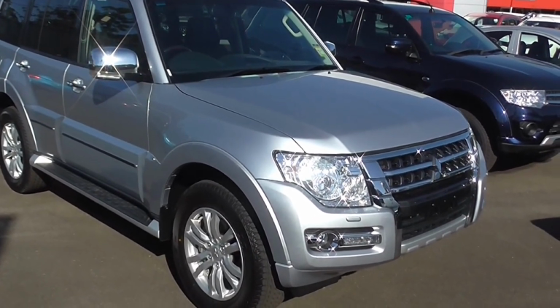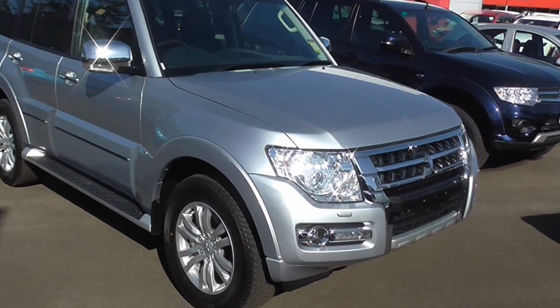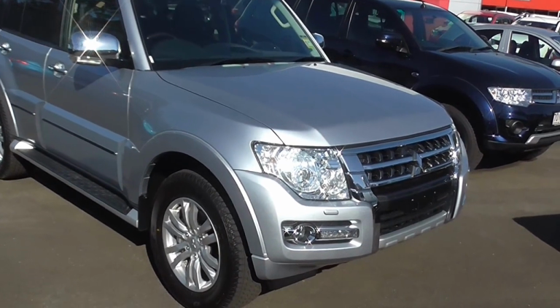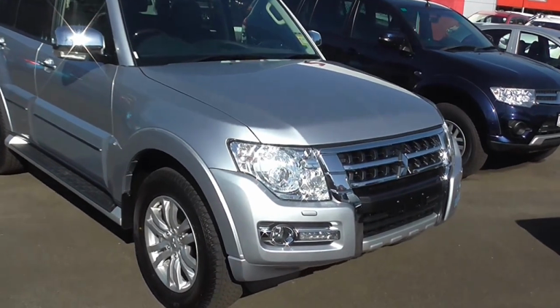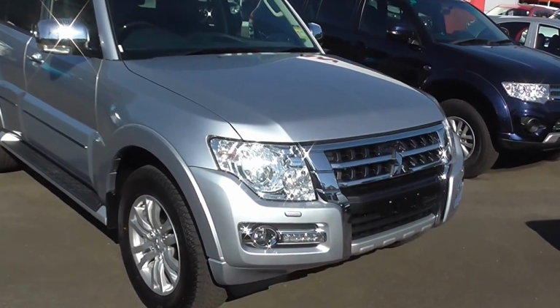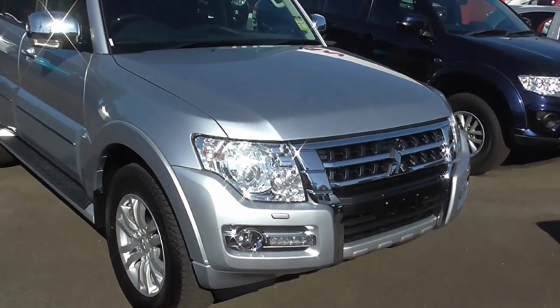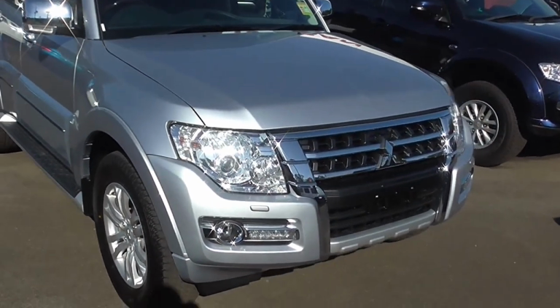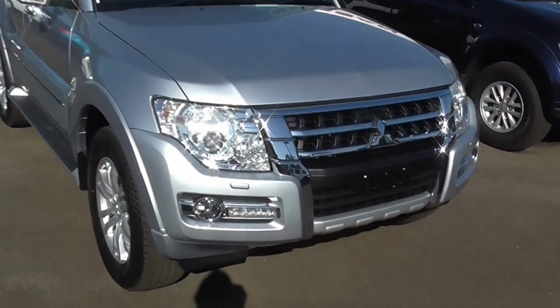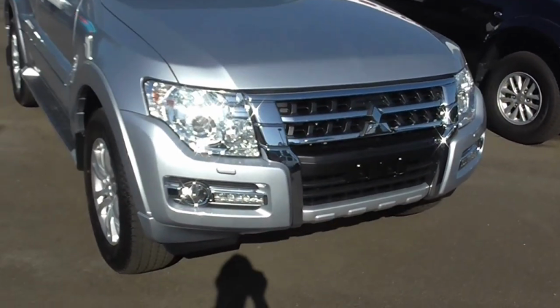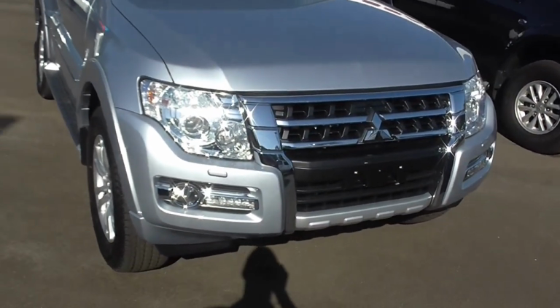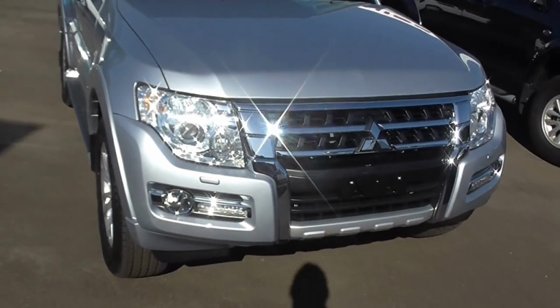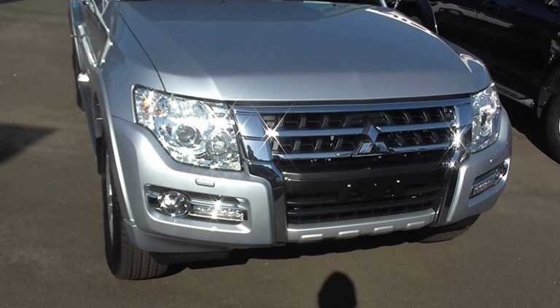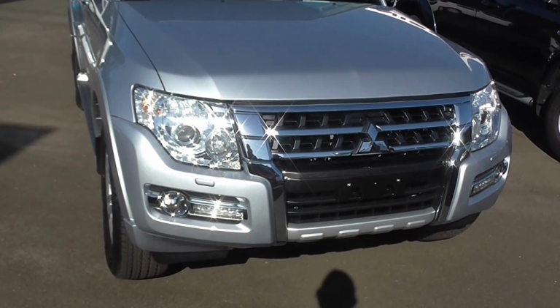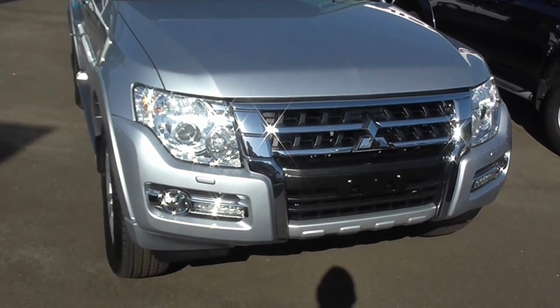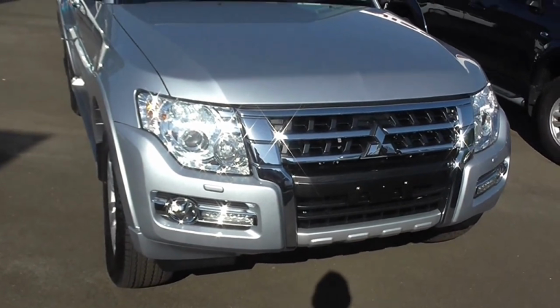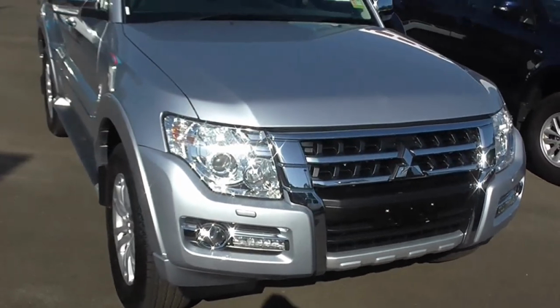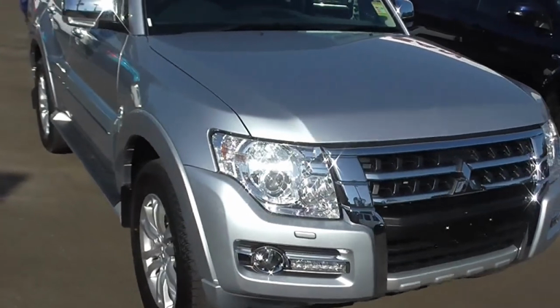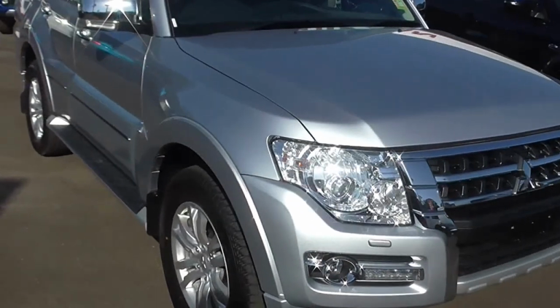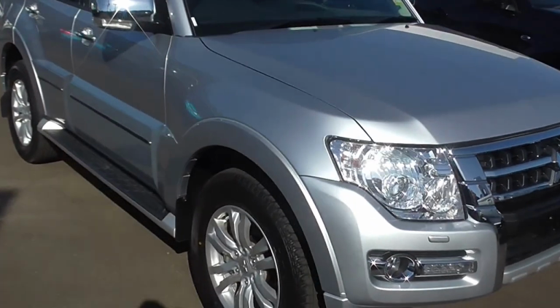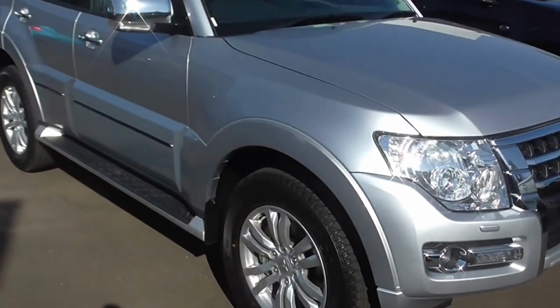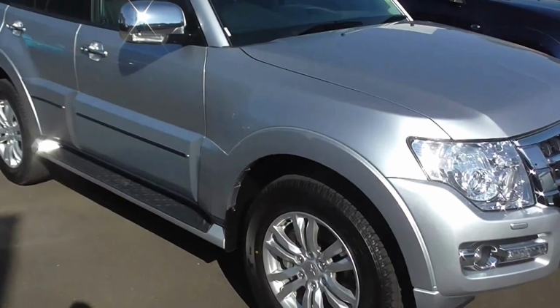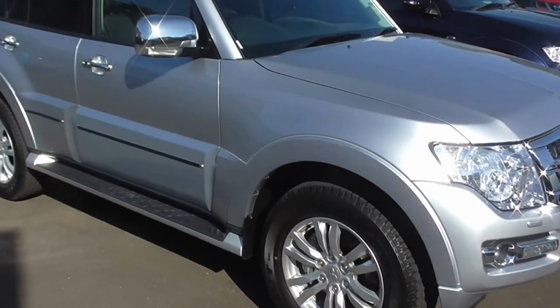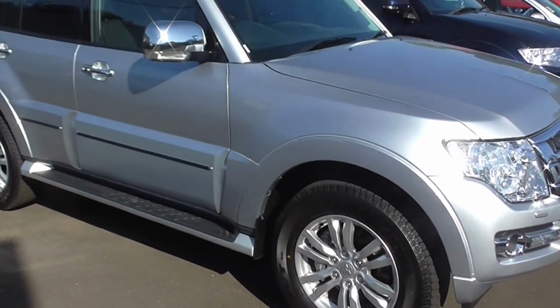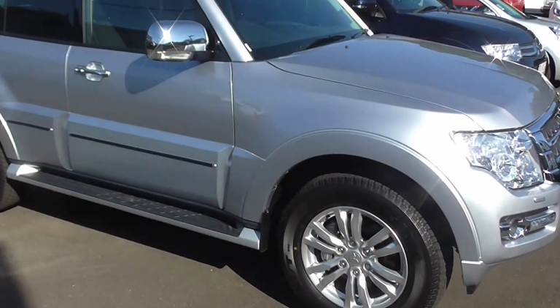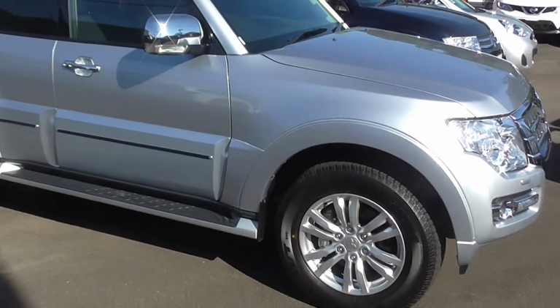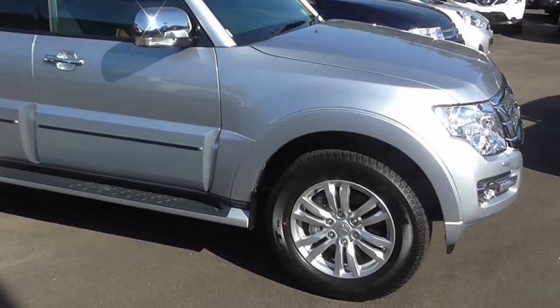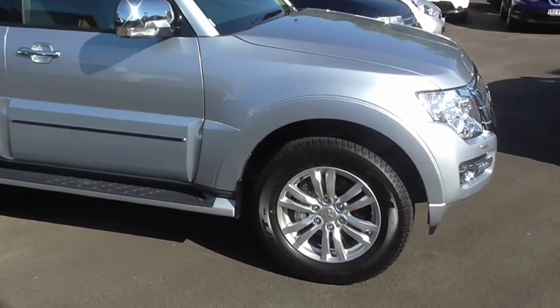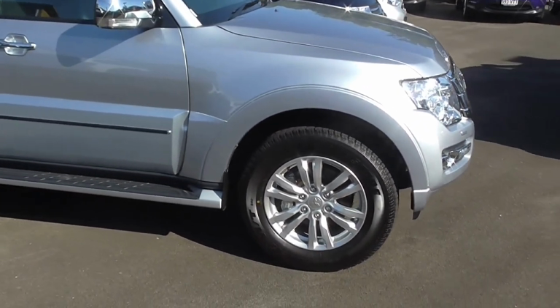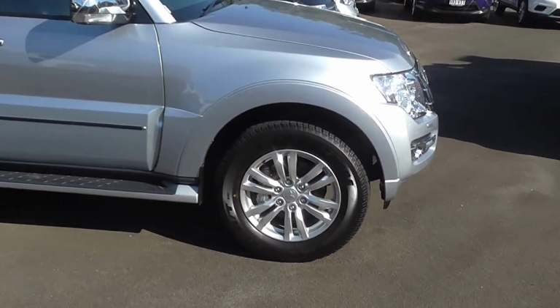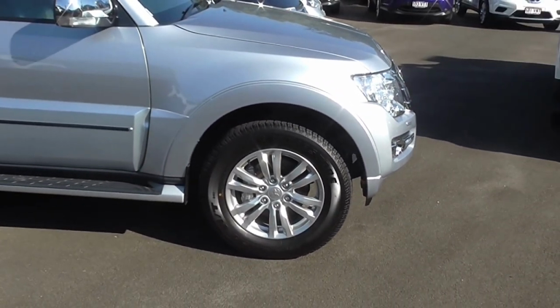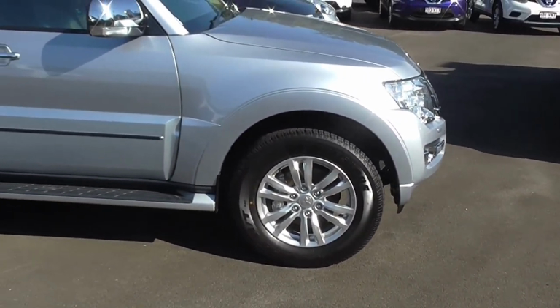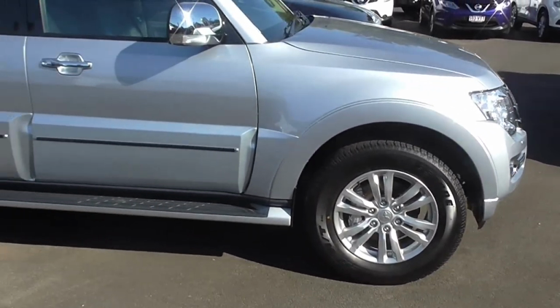As you can see from the front, the all-new Pajero comes with daytime running lights, fog lights, and an all-new grille. As we move around the vehicle, you can see it has chrome finishings on the door handles, side steps, and it also comes with stylish 18-inch alloy wheels.